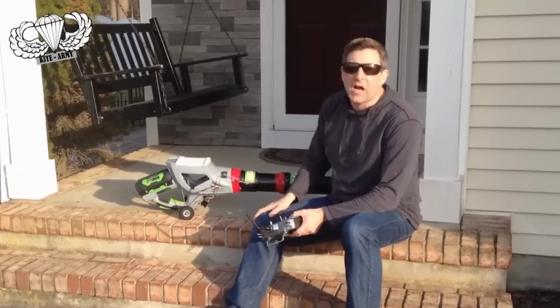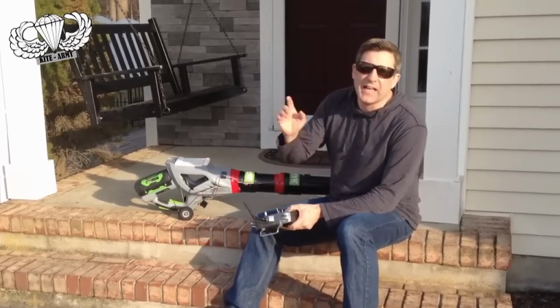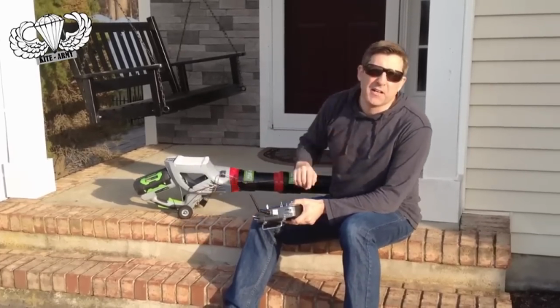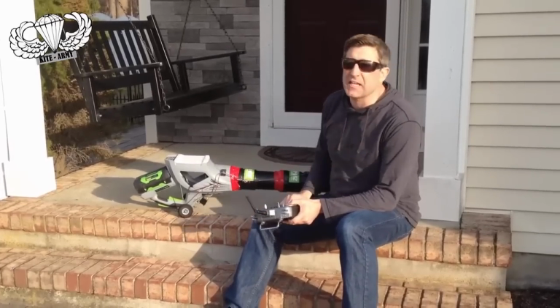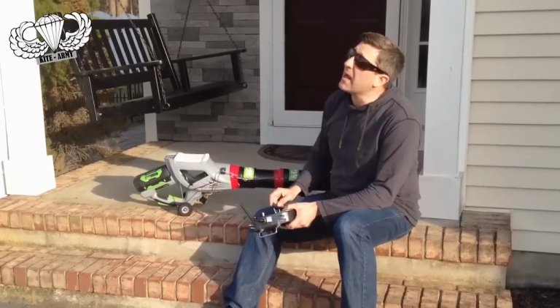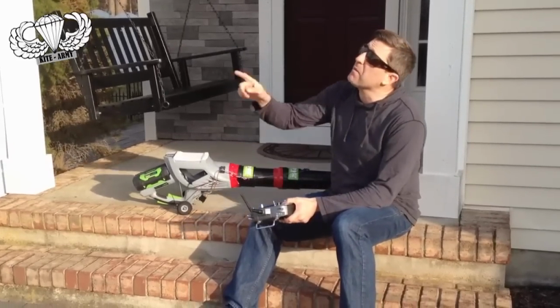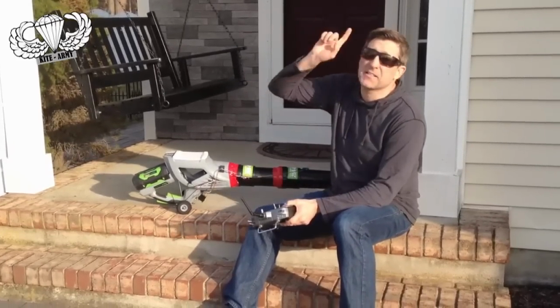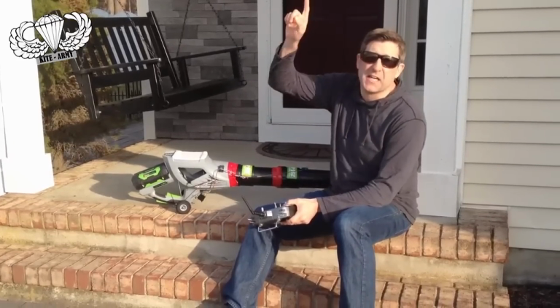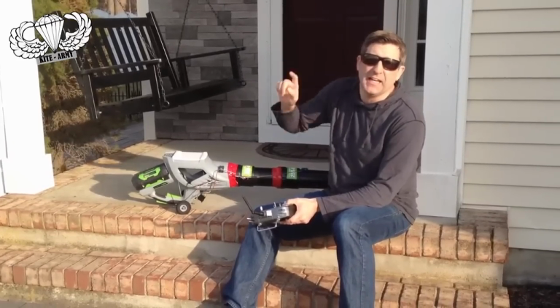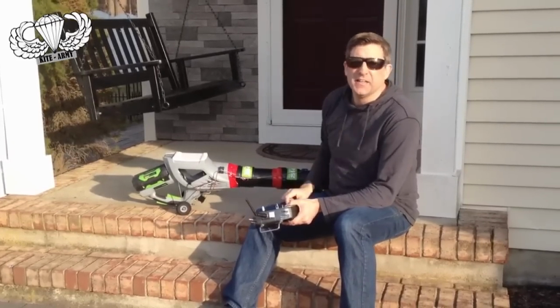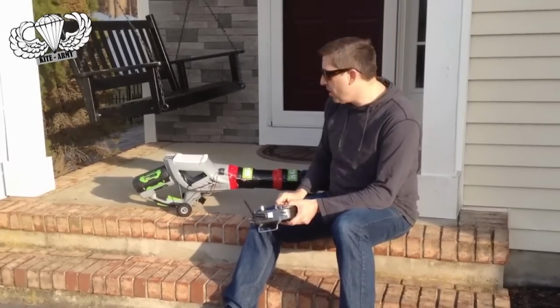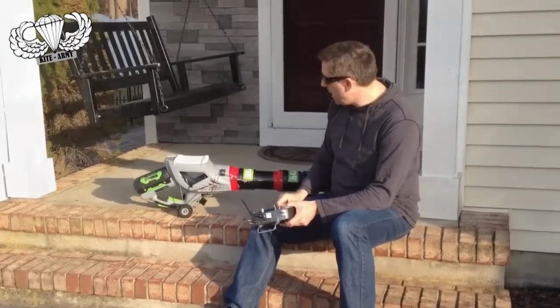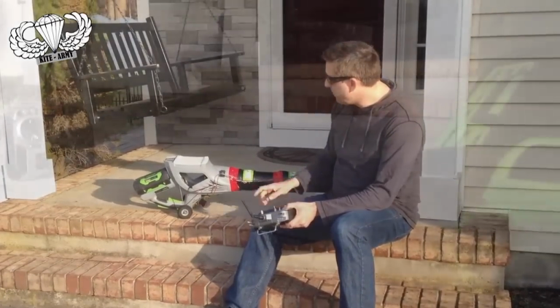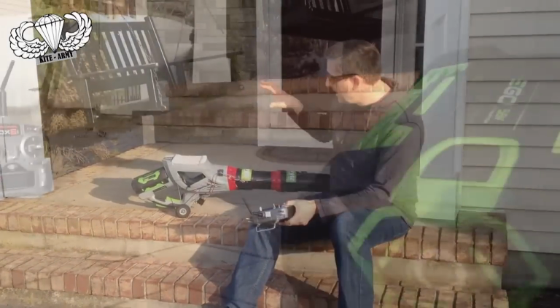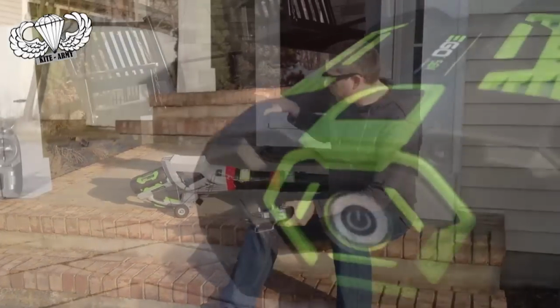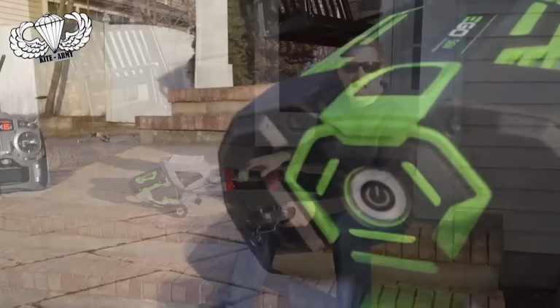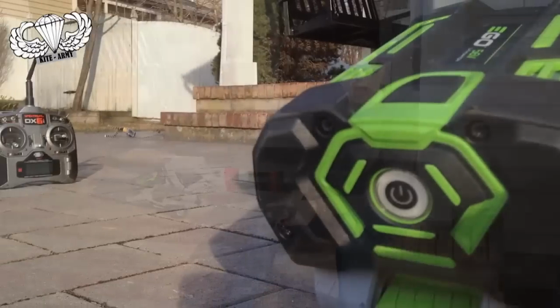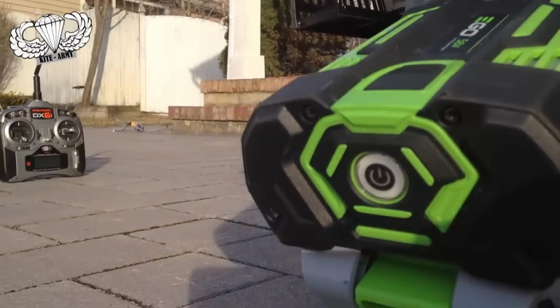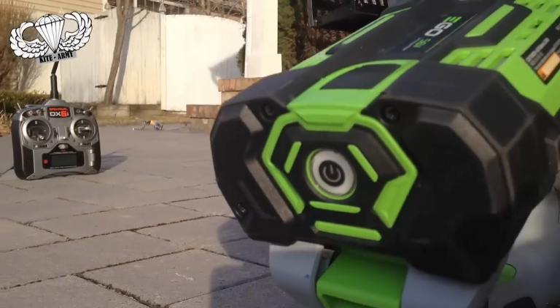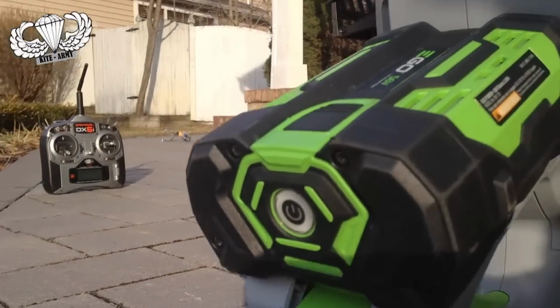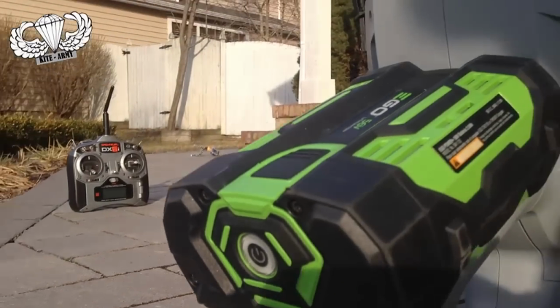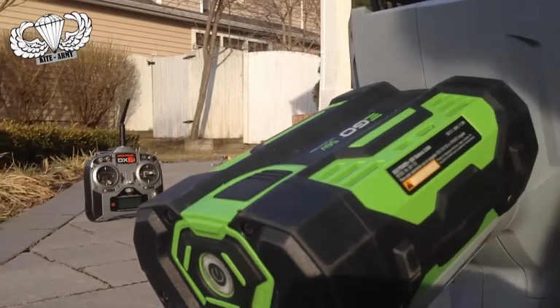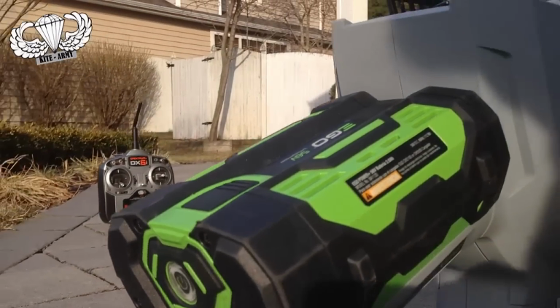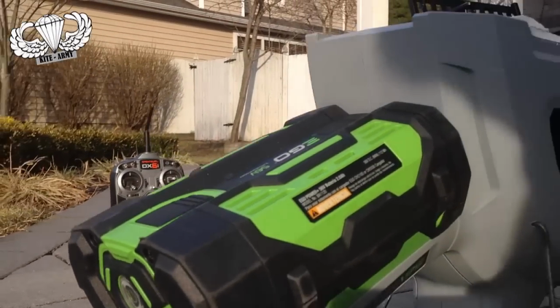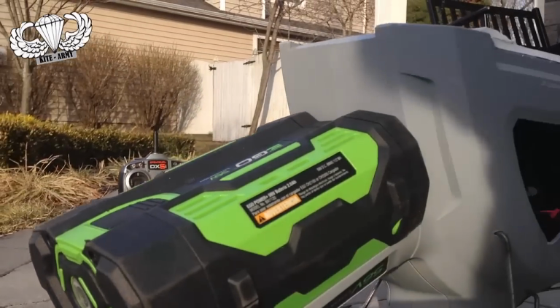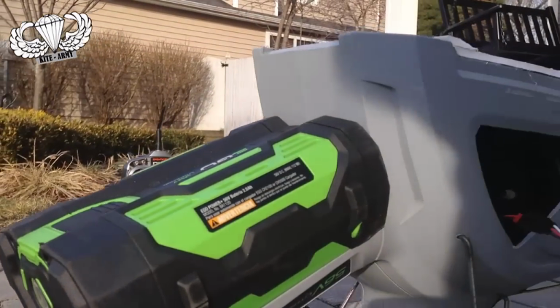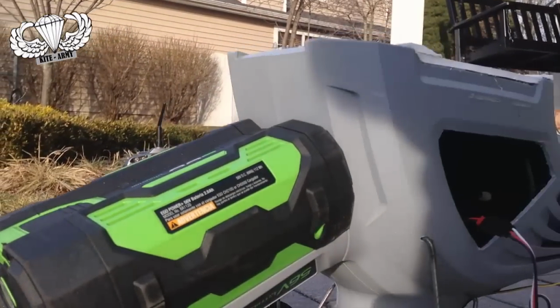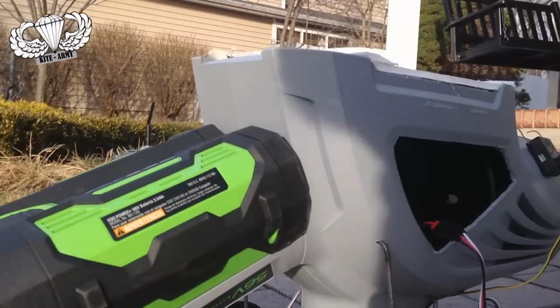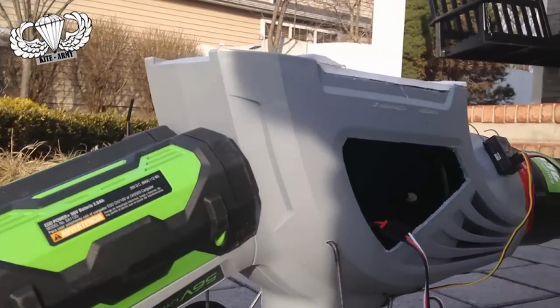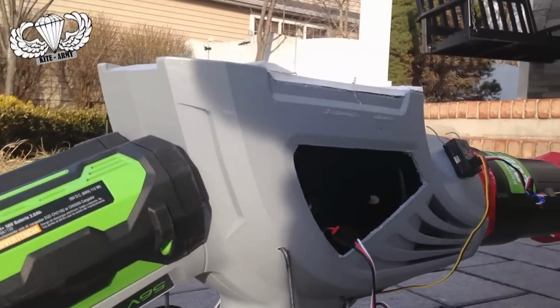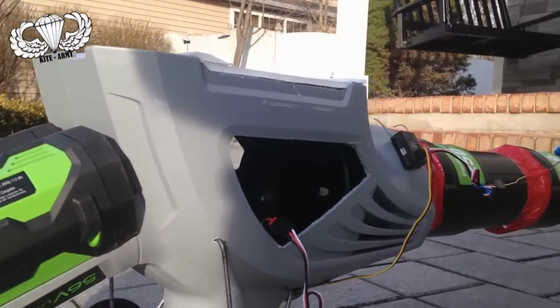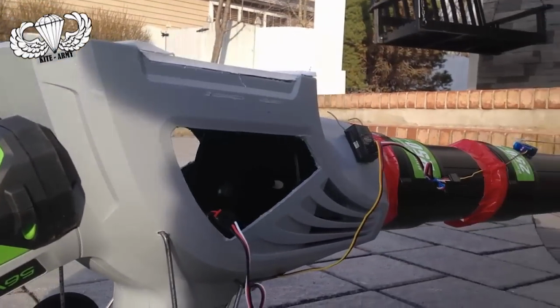I'm gonna let you in a little secret. I've got my eyes on this guy. So for right now I'm gonna have some fun with this. This should kind of be controllable like a remote control car and let's see what happens.